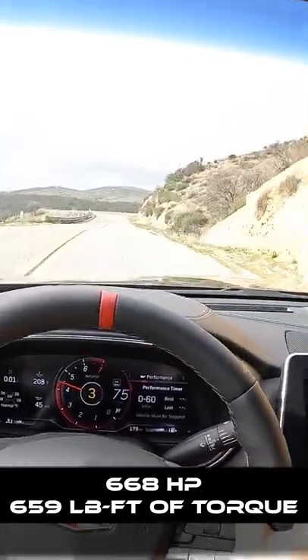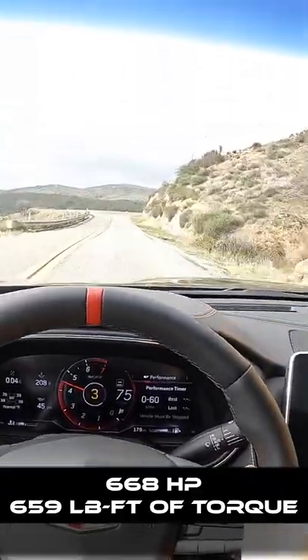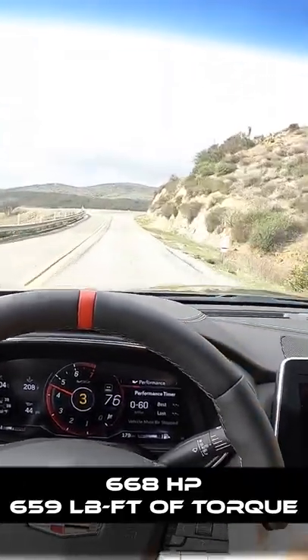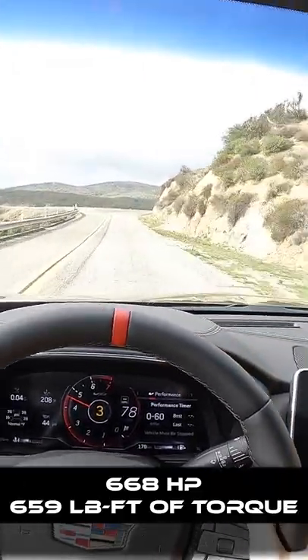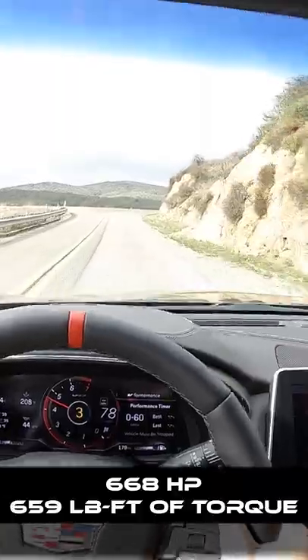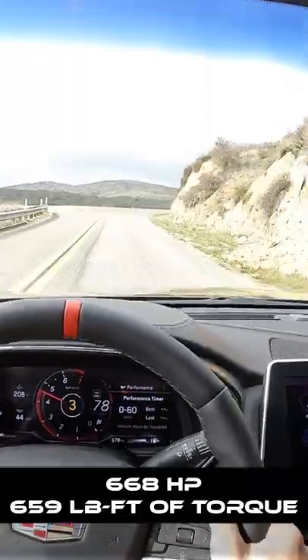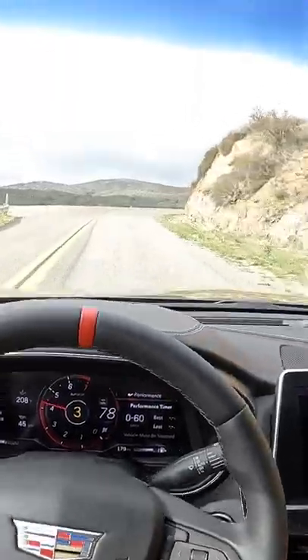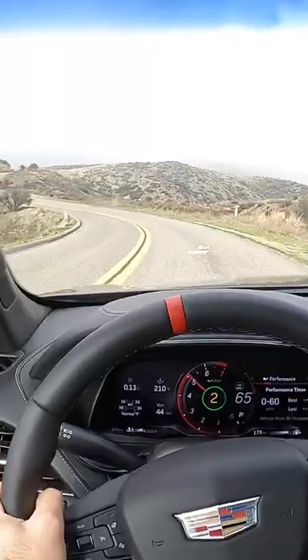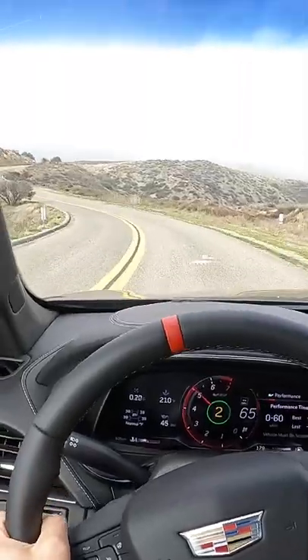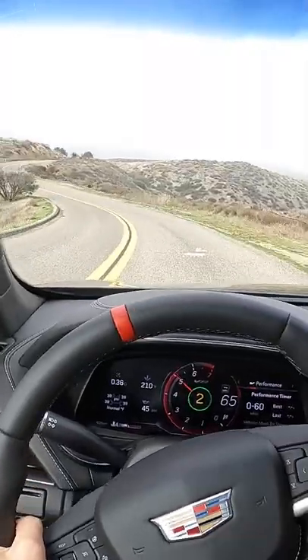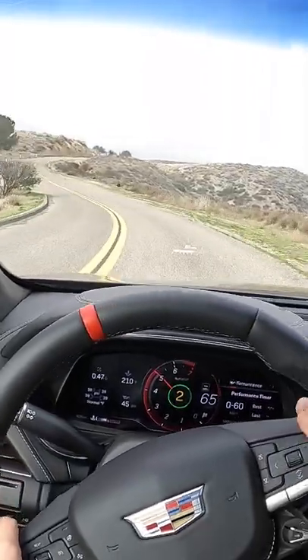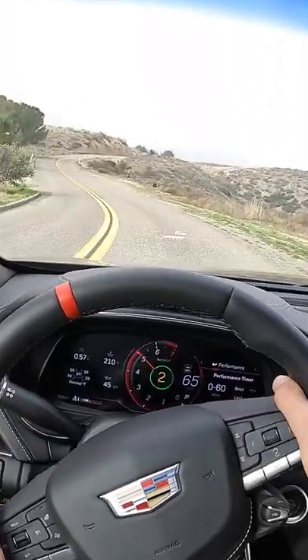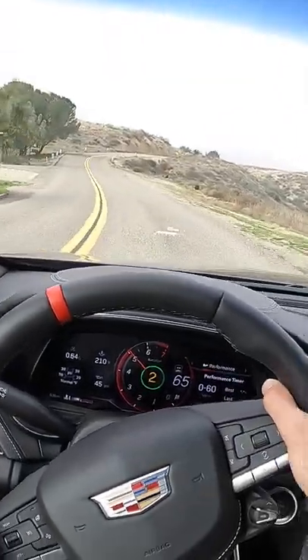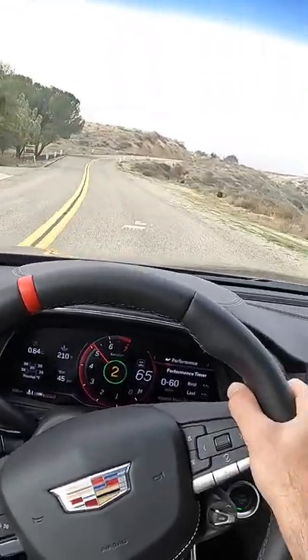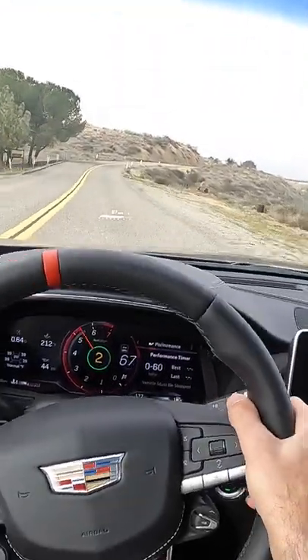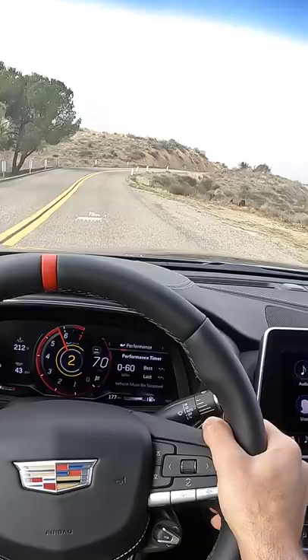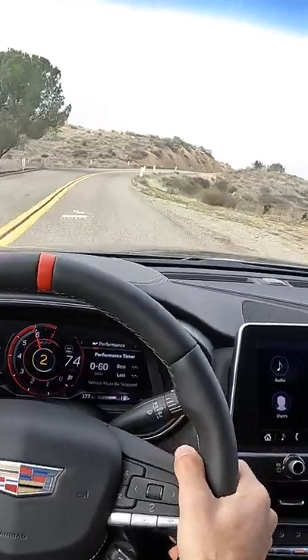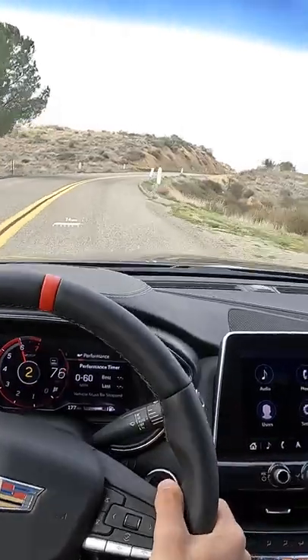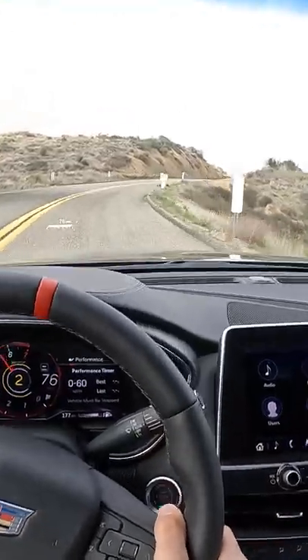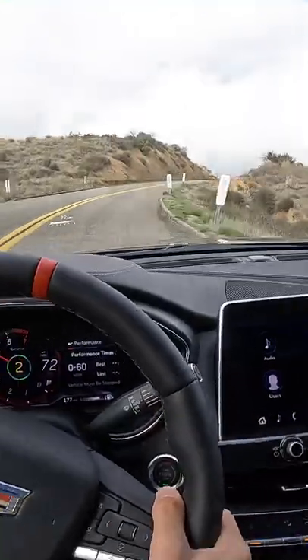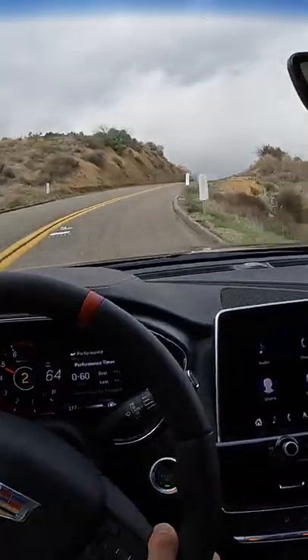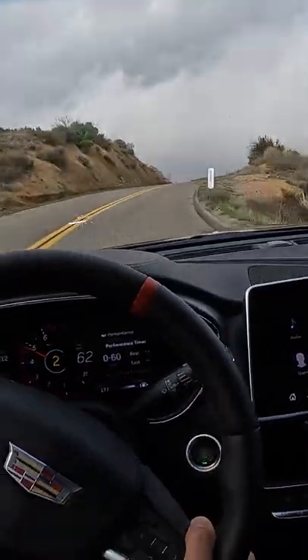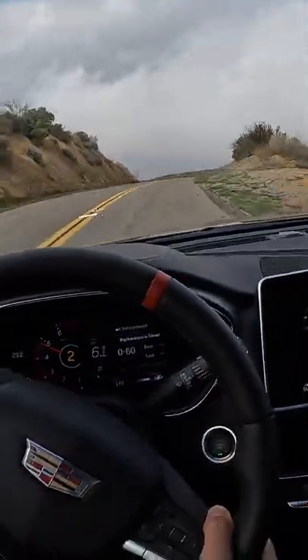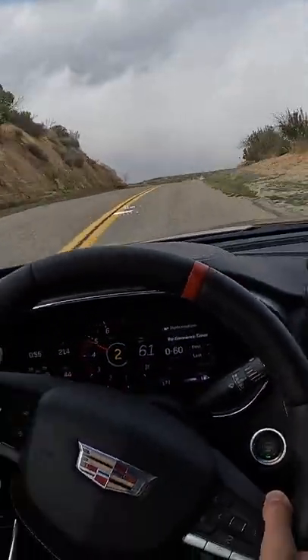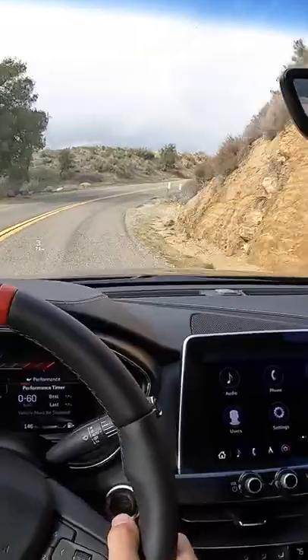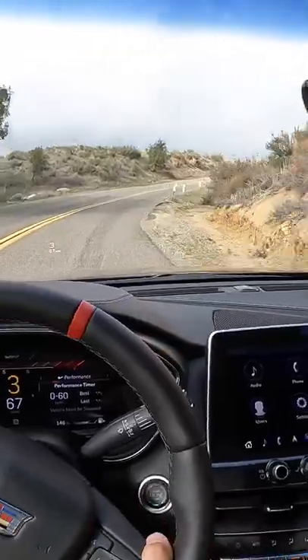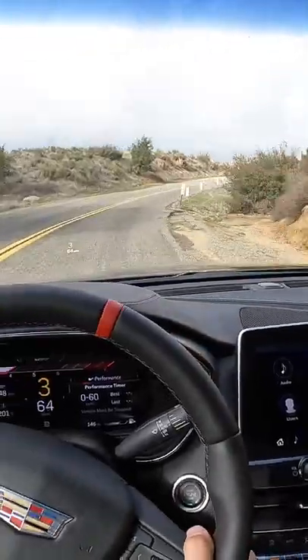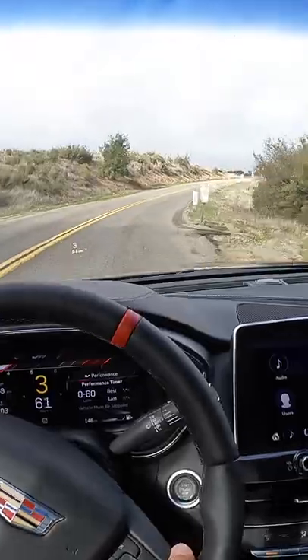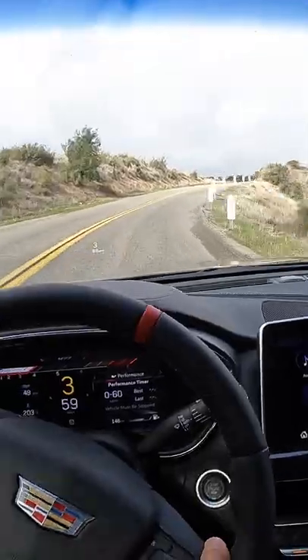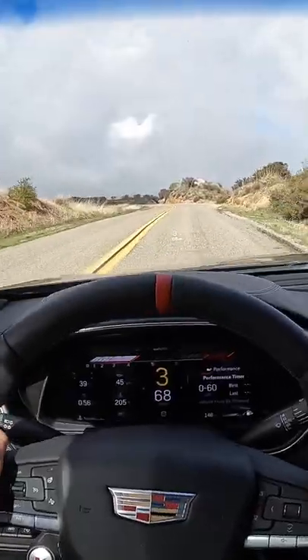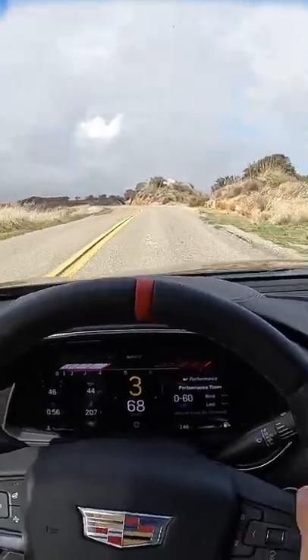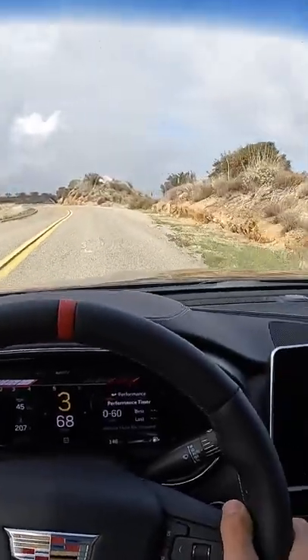And 659 pound-feet of torque. It is only offered in rear-wheel drive — none of this all-wheel drive business. This is a rear-drive sports sedan, and I'm going to give us a chance up here to do a launch control.